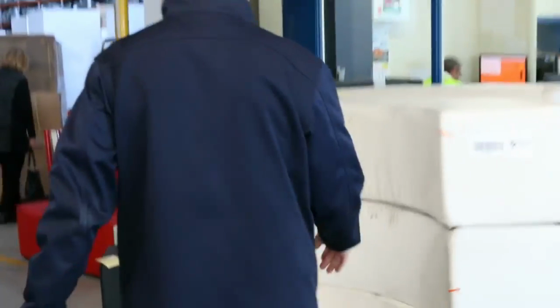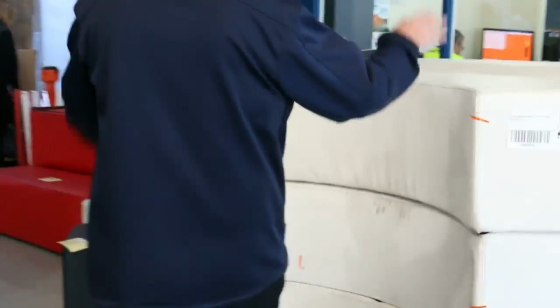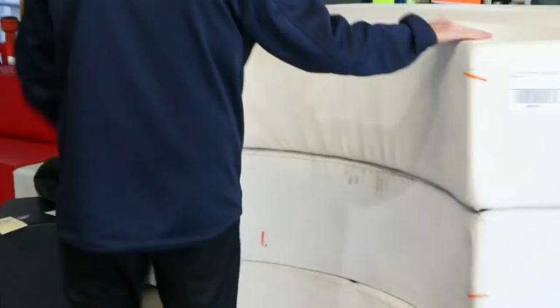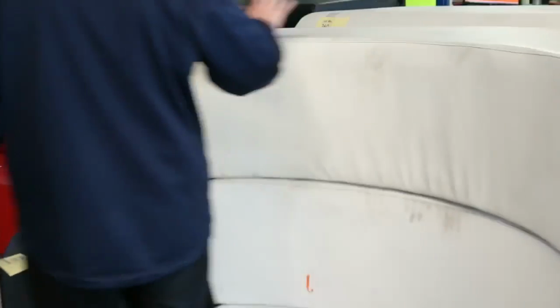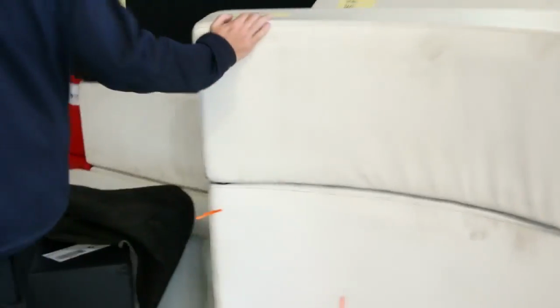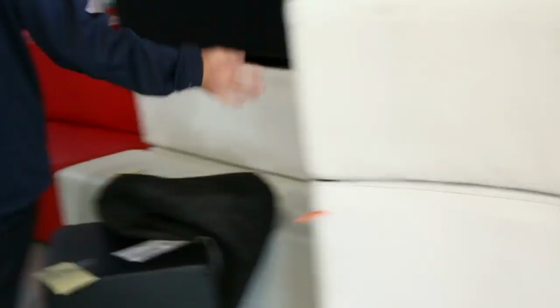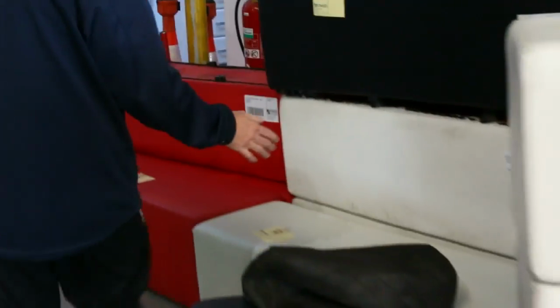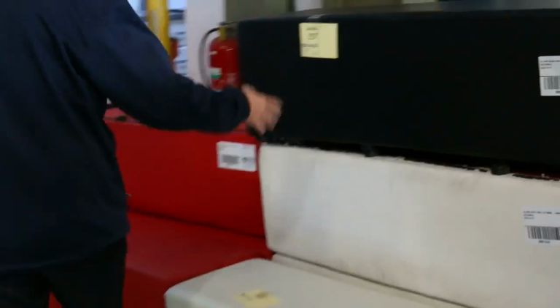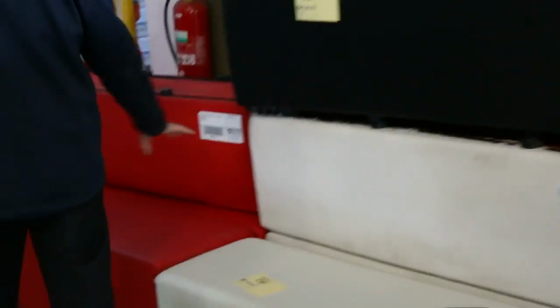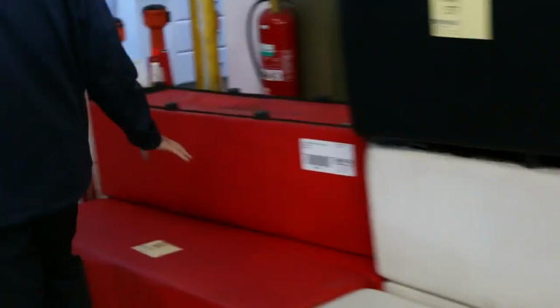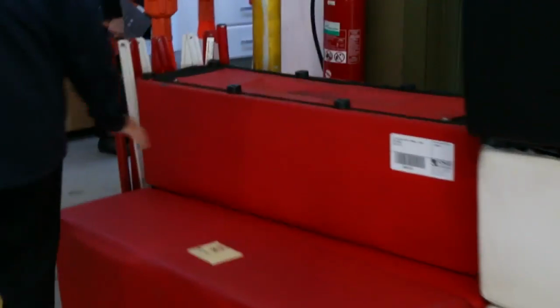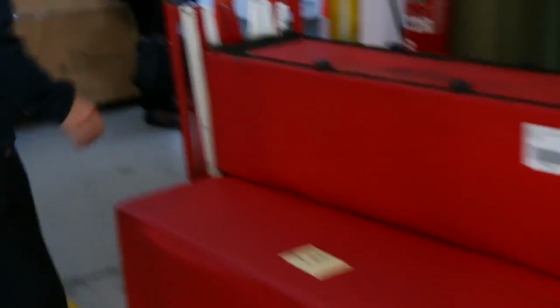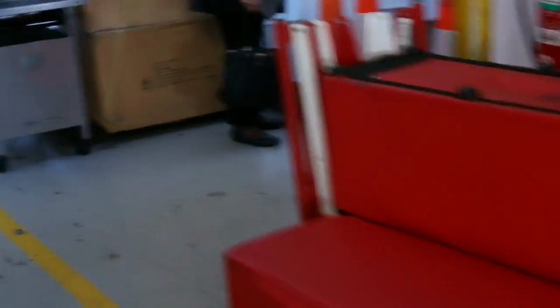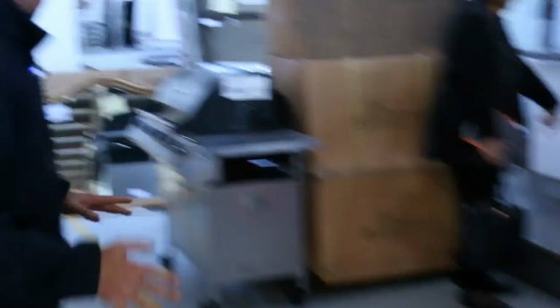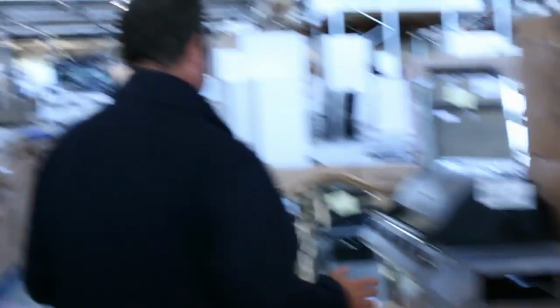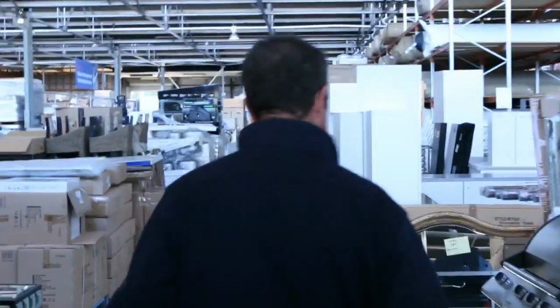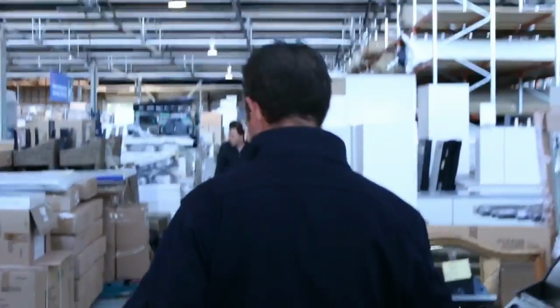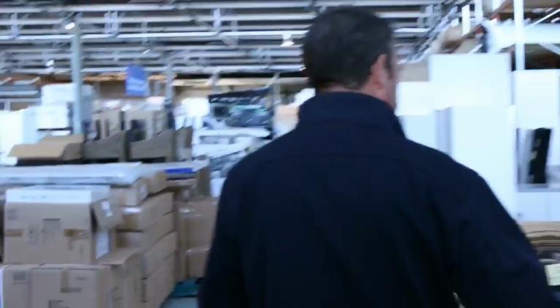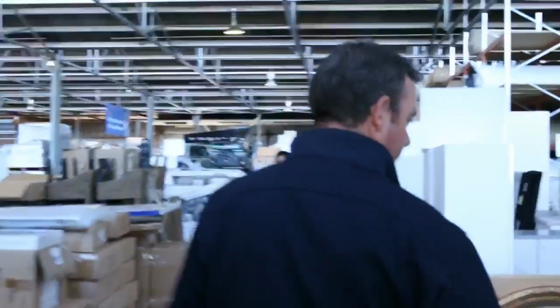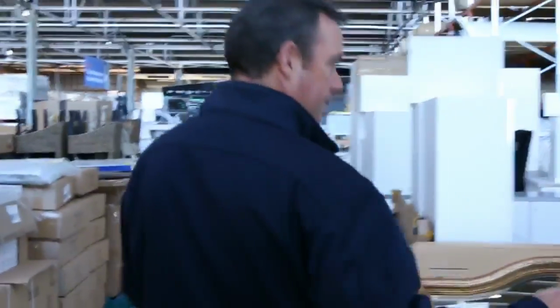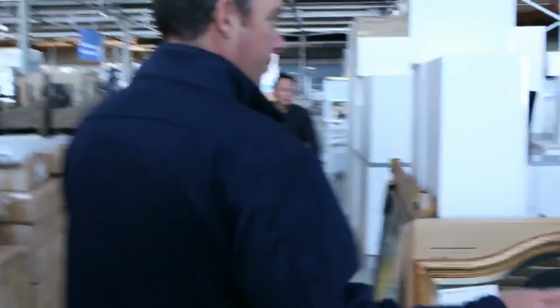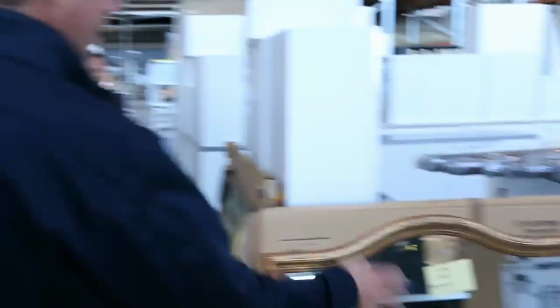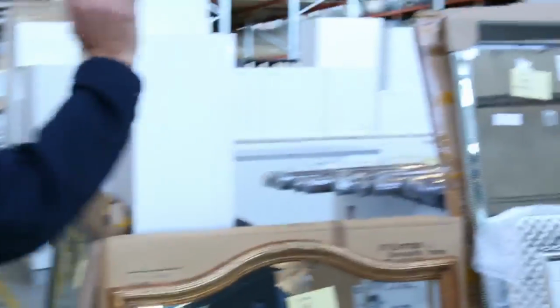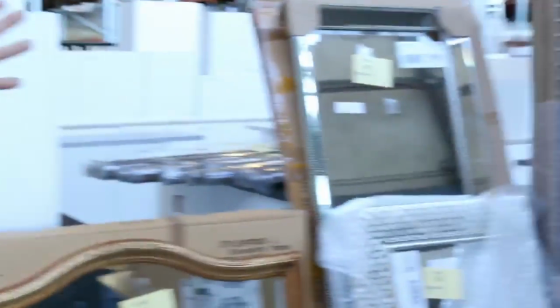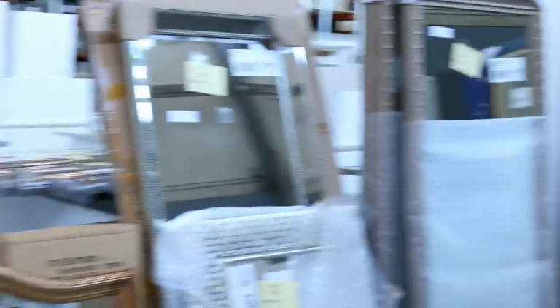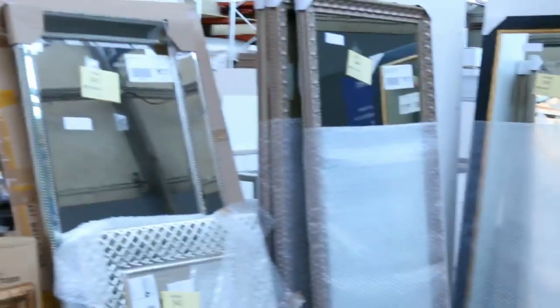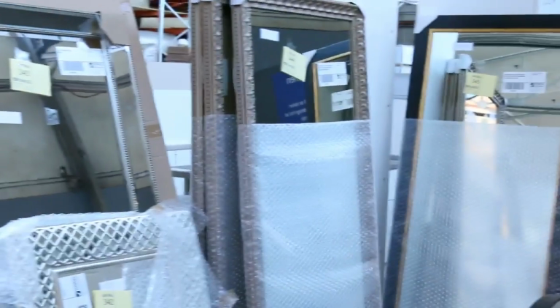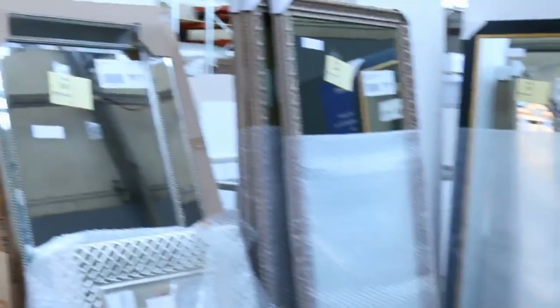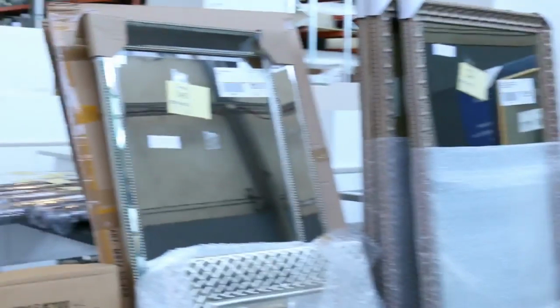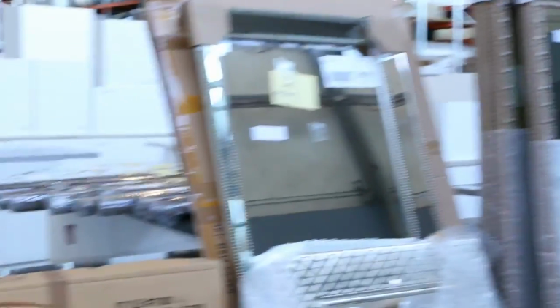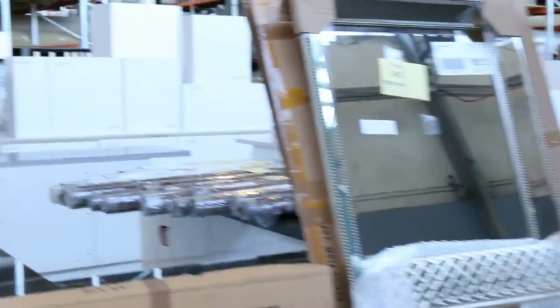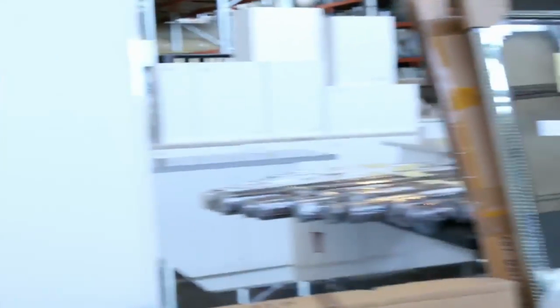We've got all these ottomans — they vary in size and shape, also unreserved. The black, the white, the nice red ones there. We'll have a look at these mirrors — nice big sizes. Something for everyone there if you want a large mirror.